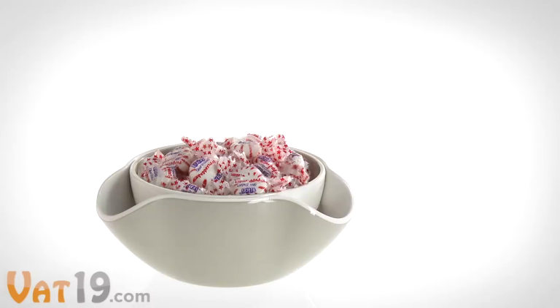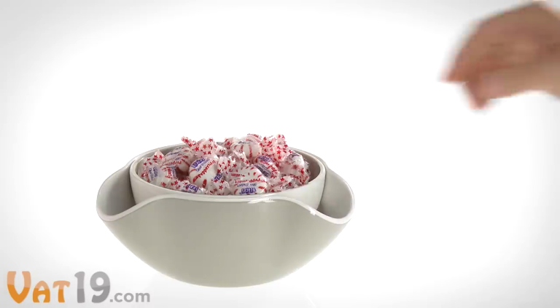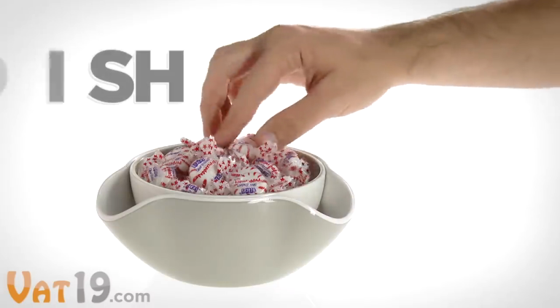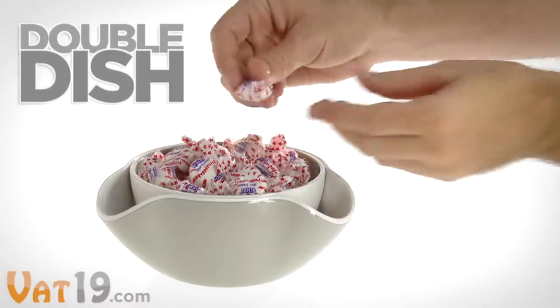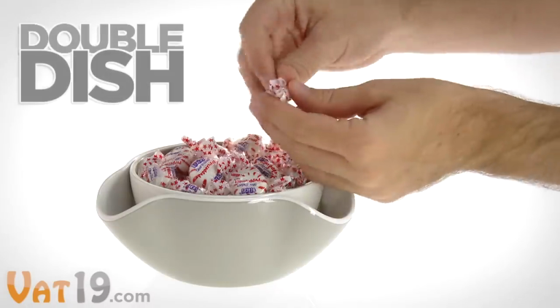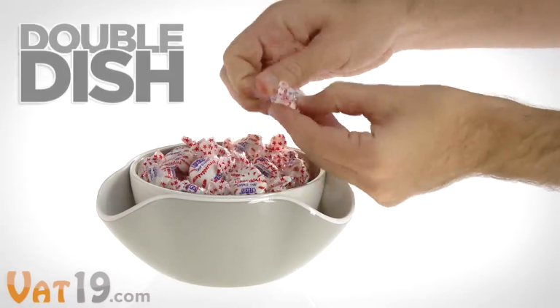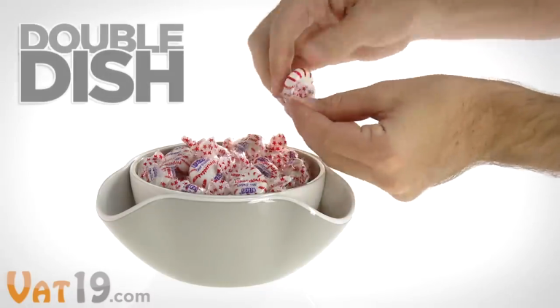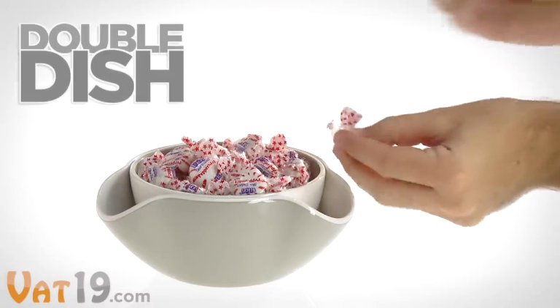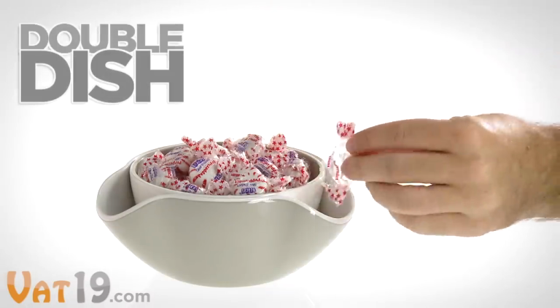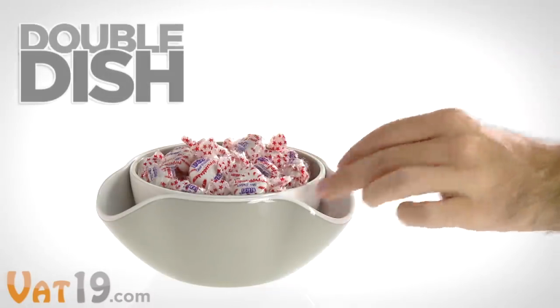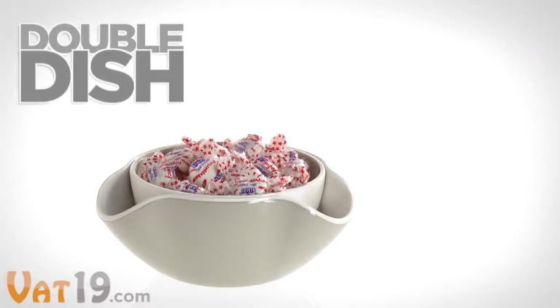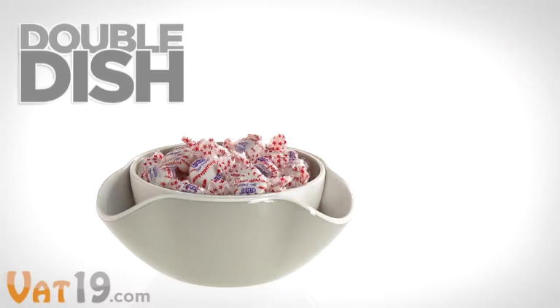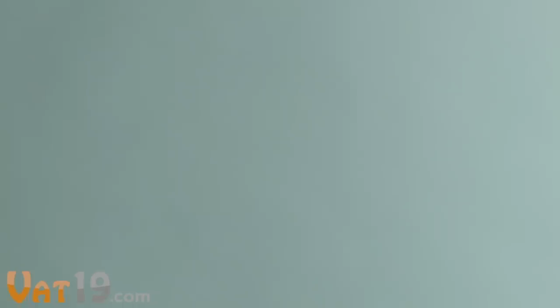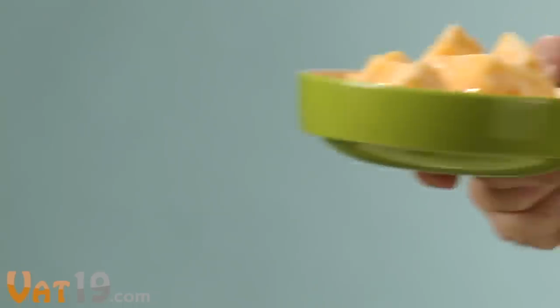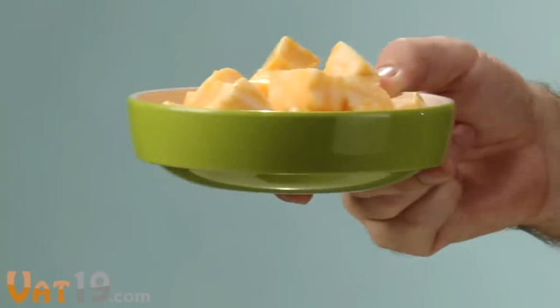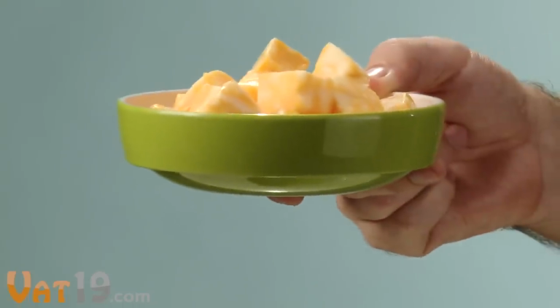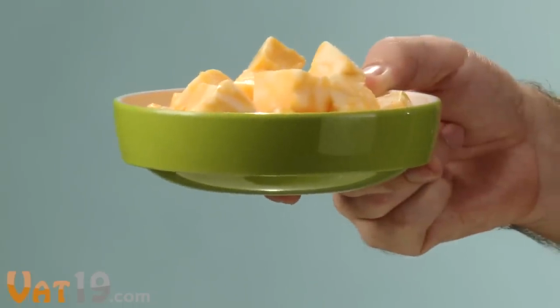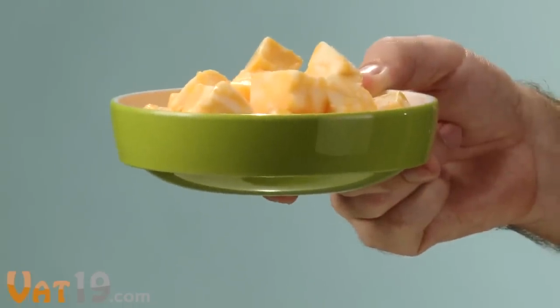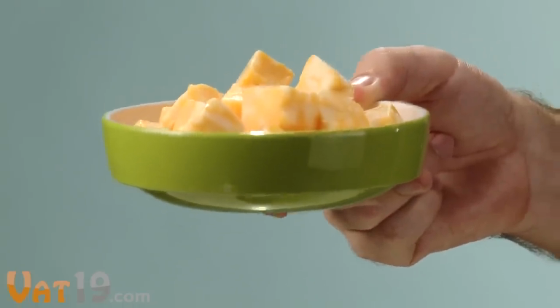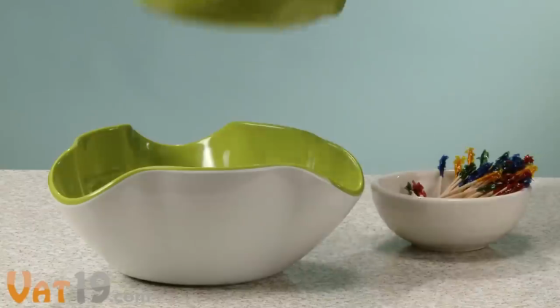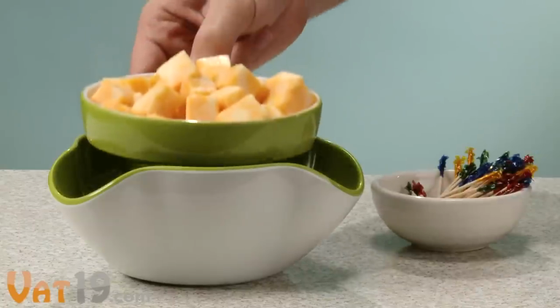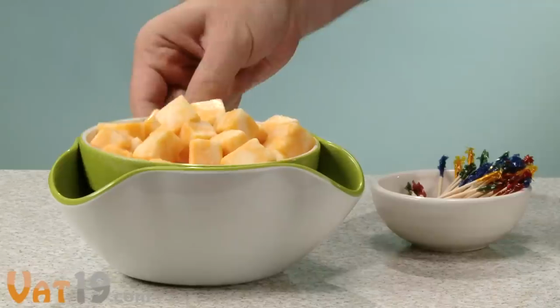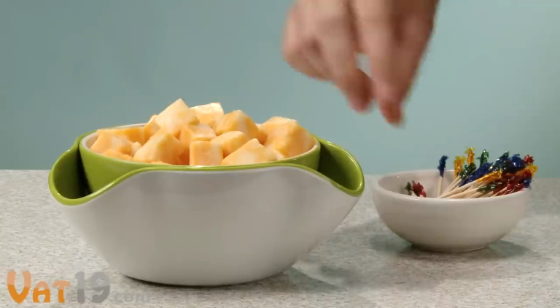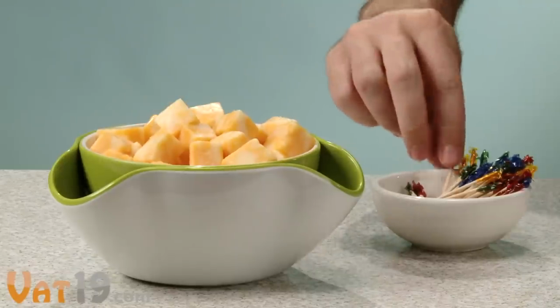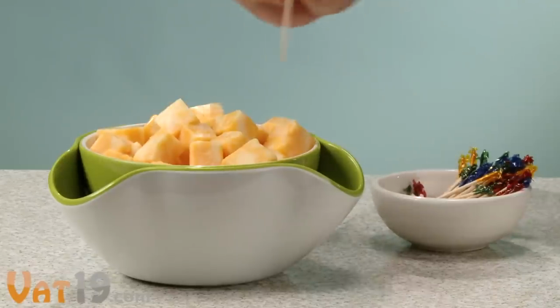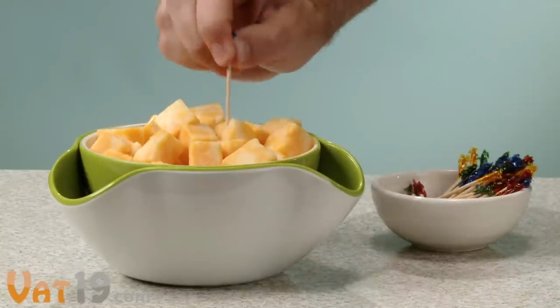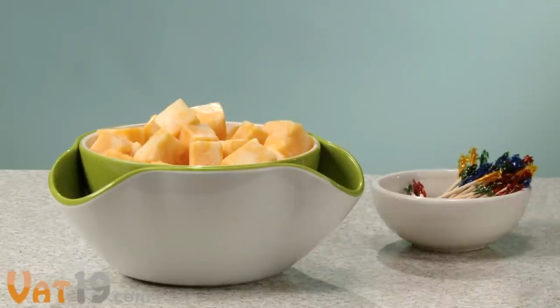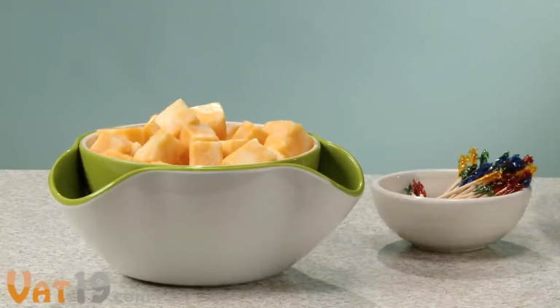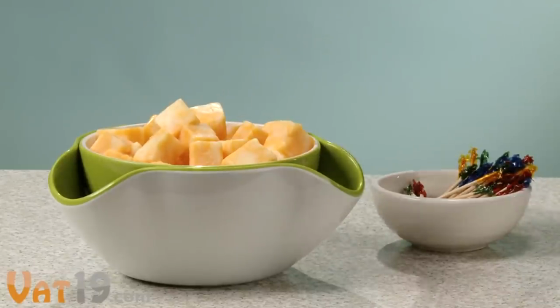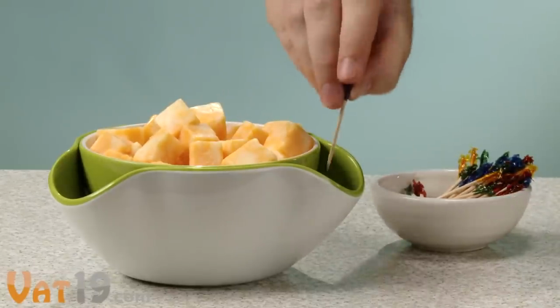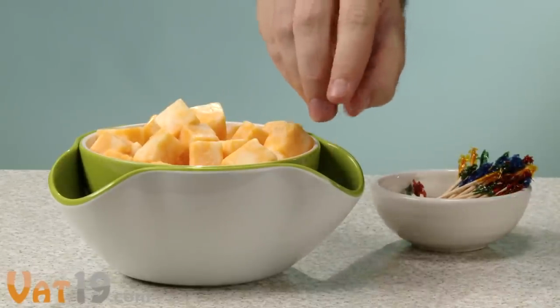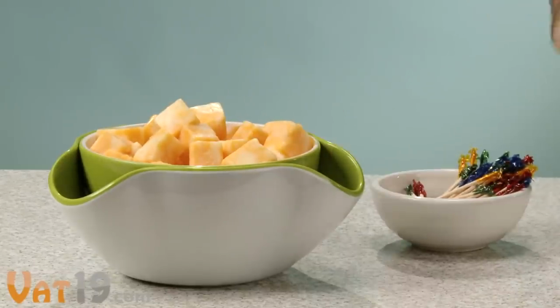The double dish is one of those inventions that make you go, wow, I should have thought of that. Simple and useful, the double dish includes a serving bowl that rests inside a larger container for depositing cherry pits, candy wrappers, toothpicks, and more.